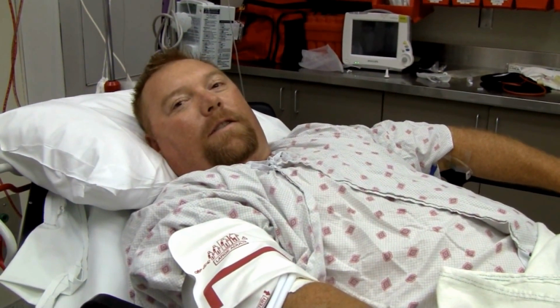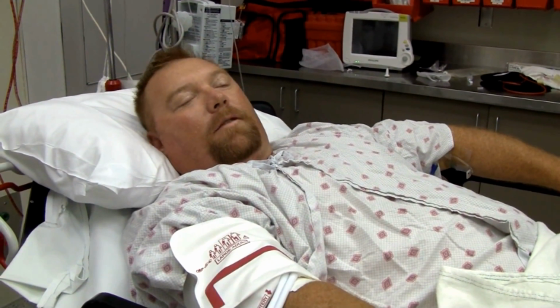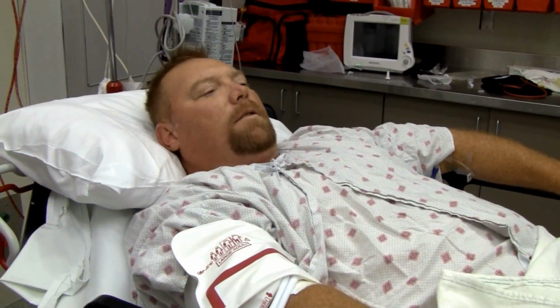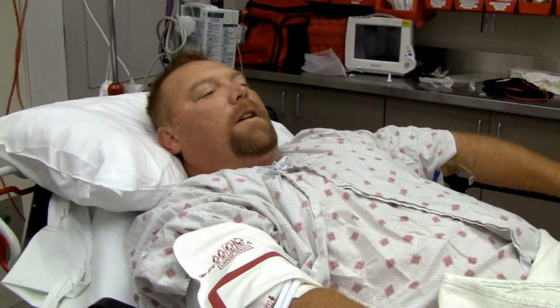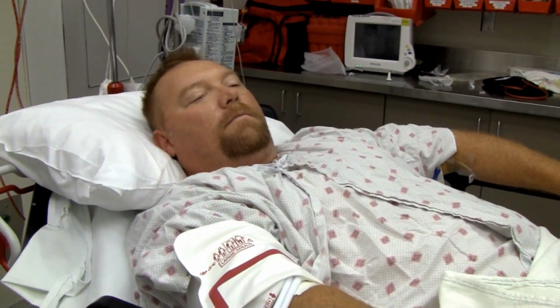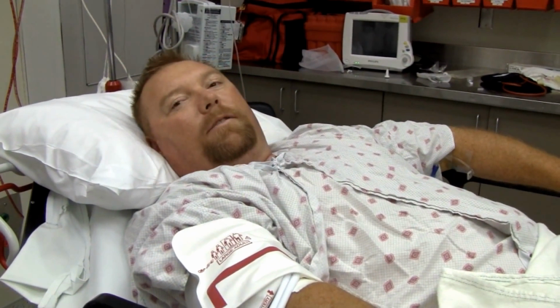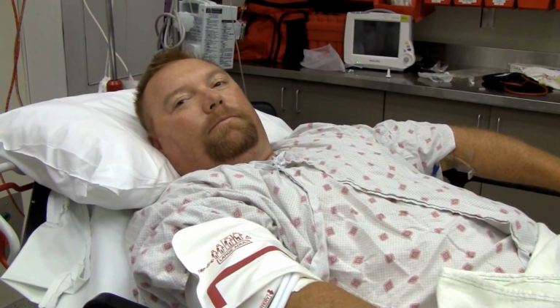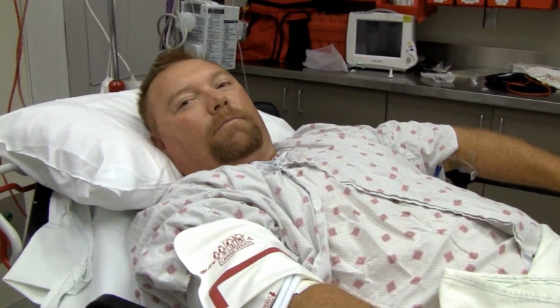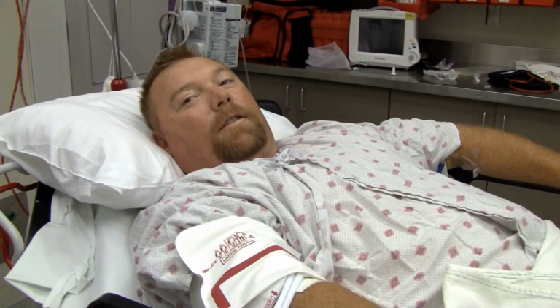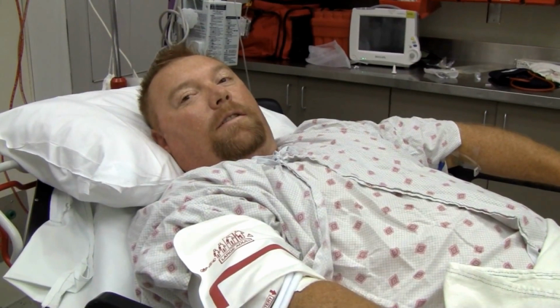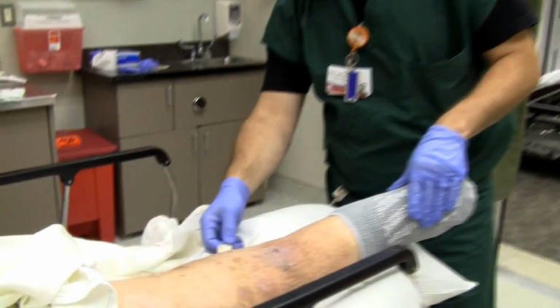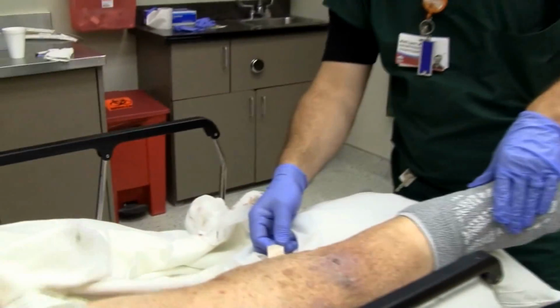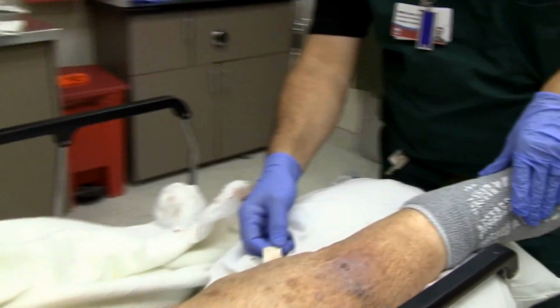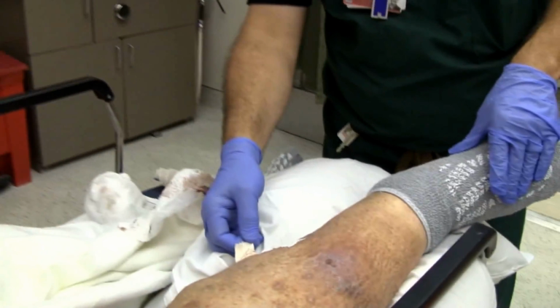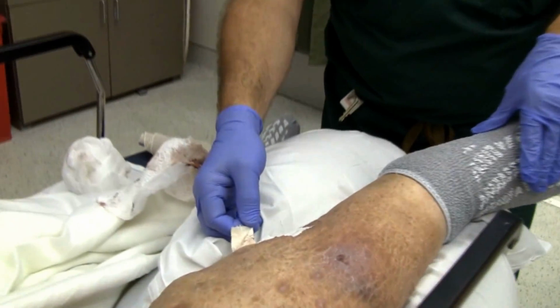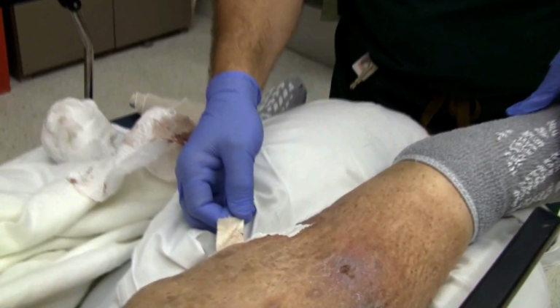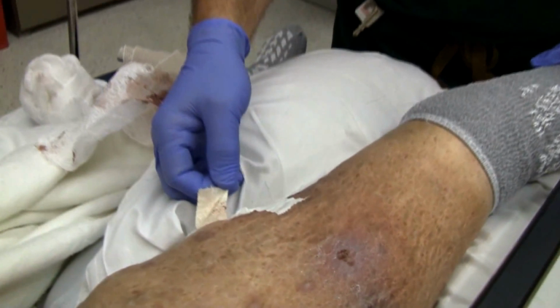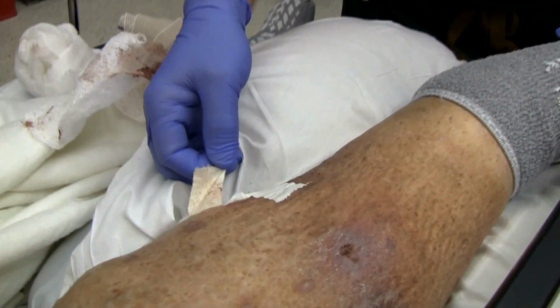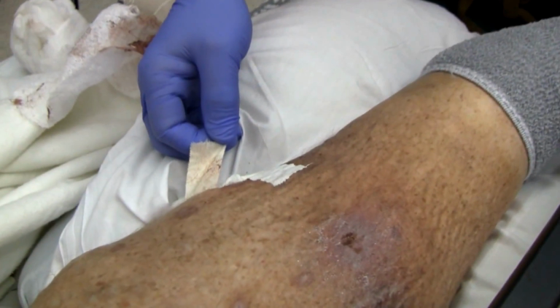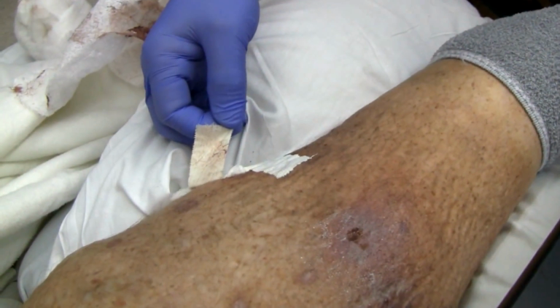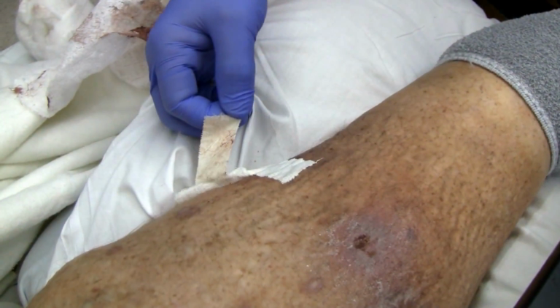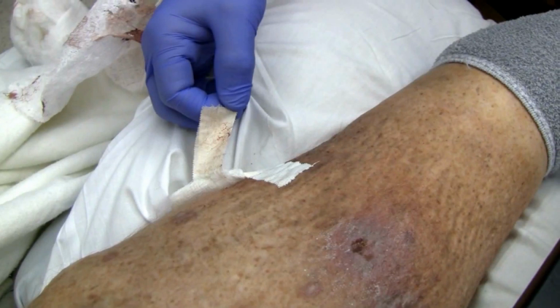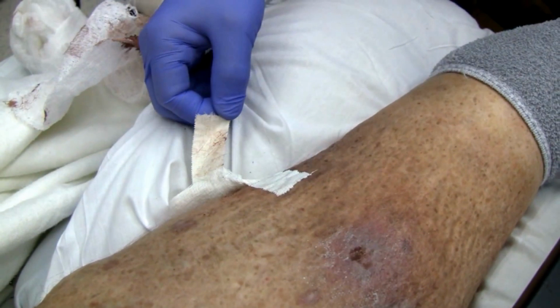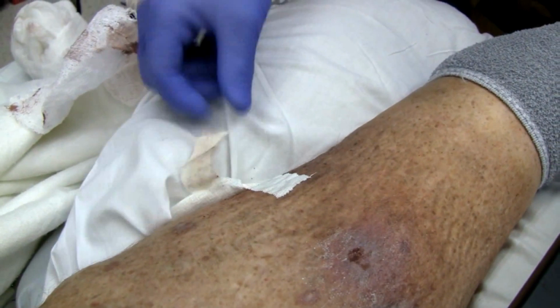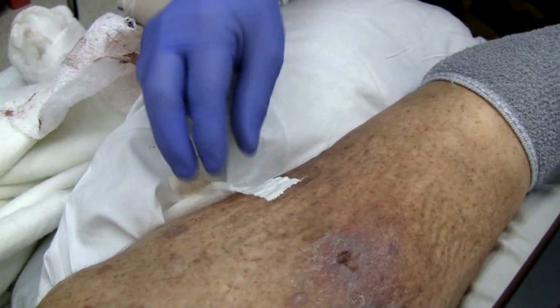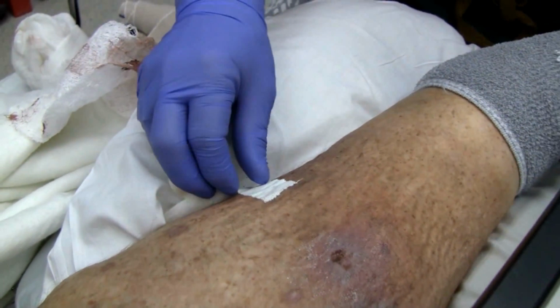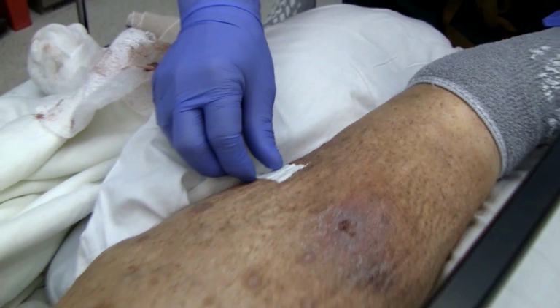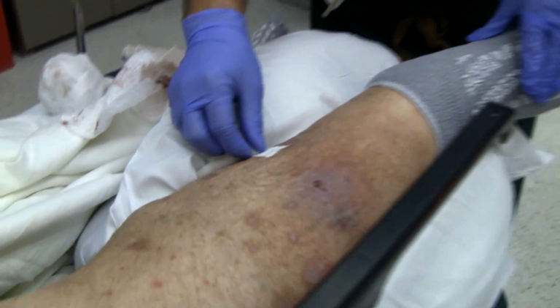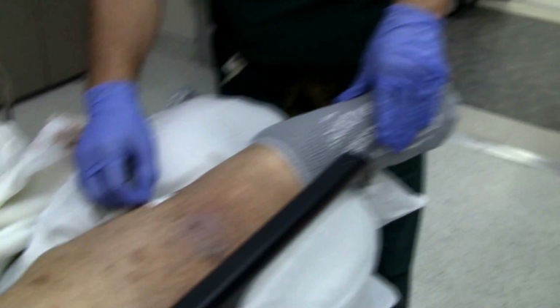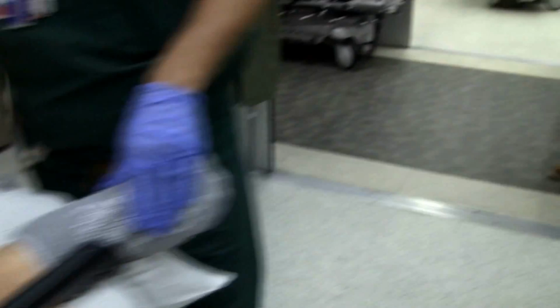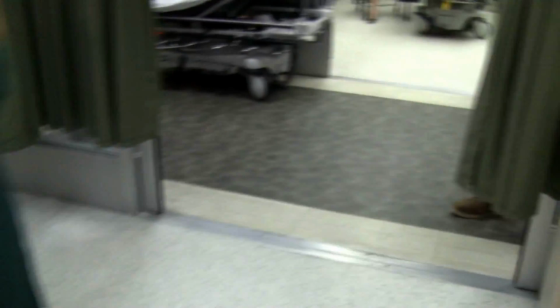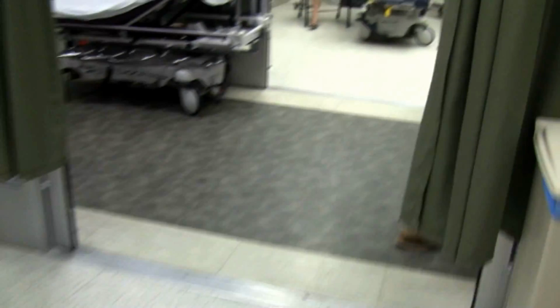He lost 30 to 35 — I'm guessing about 25 percent of his blood just from the bleeding. Dr. Lyon, can you tell me what you saw when the patient came in? He had a large pressure dressing on to tamponade the blood.